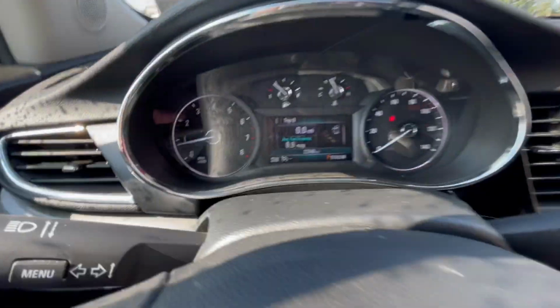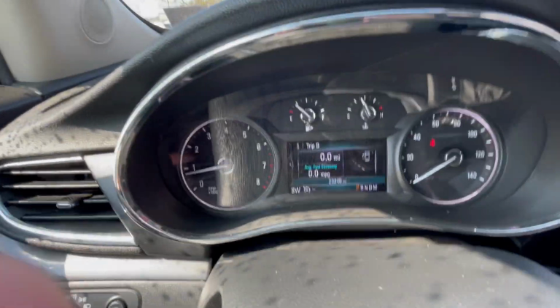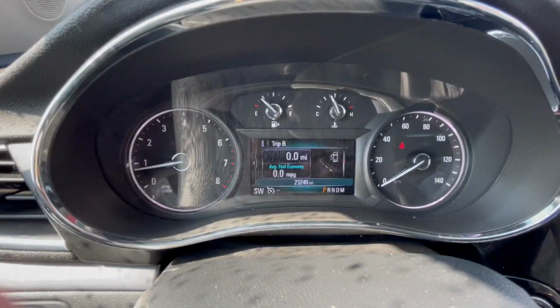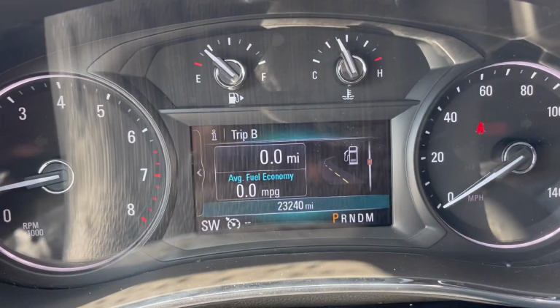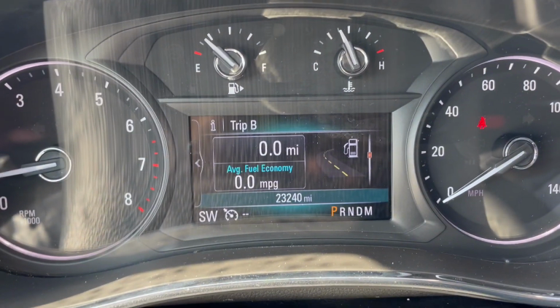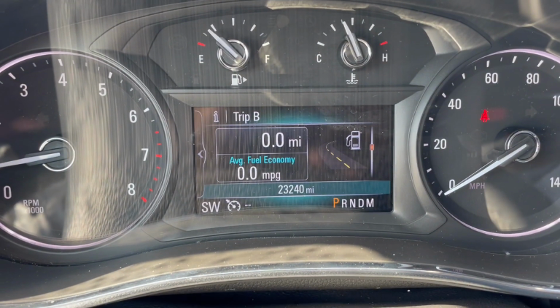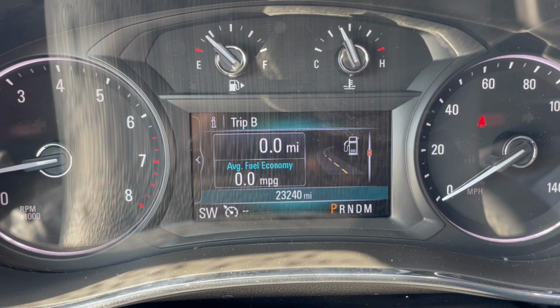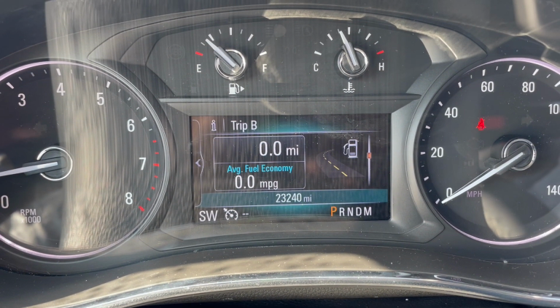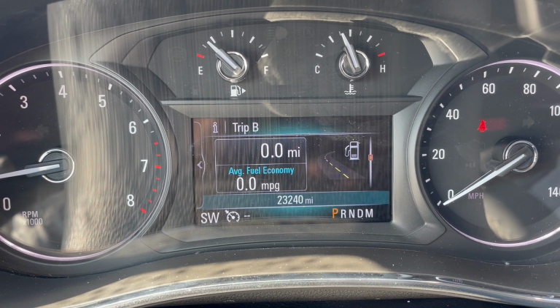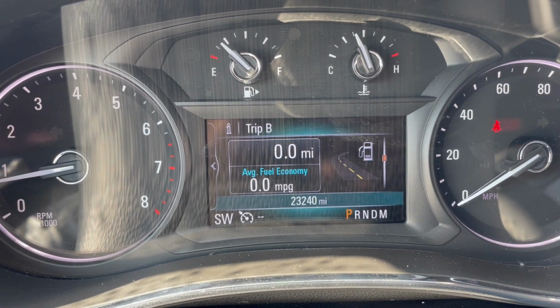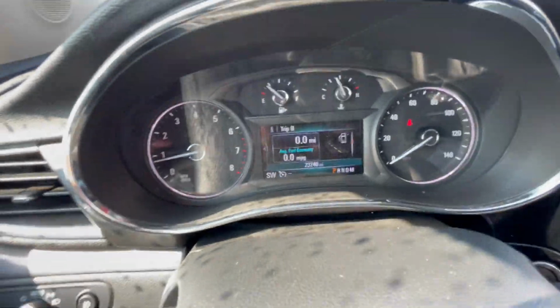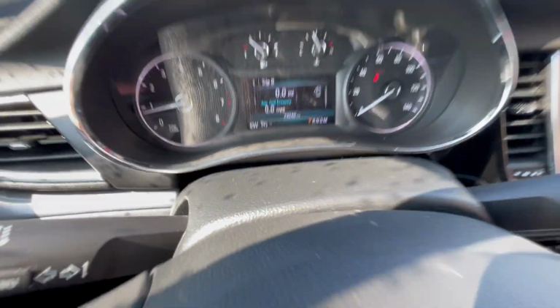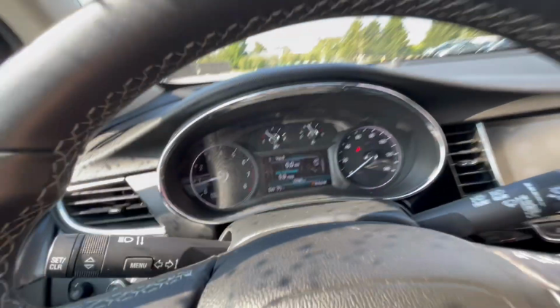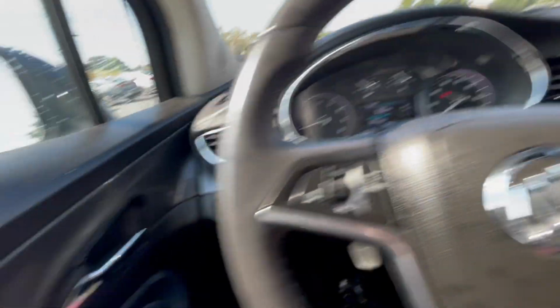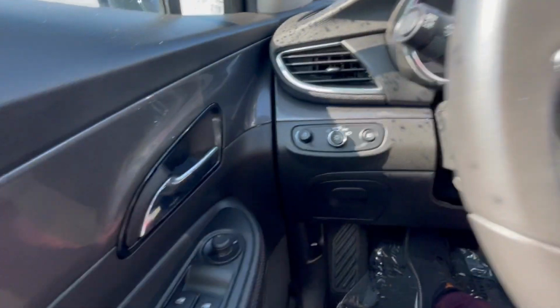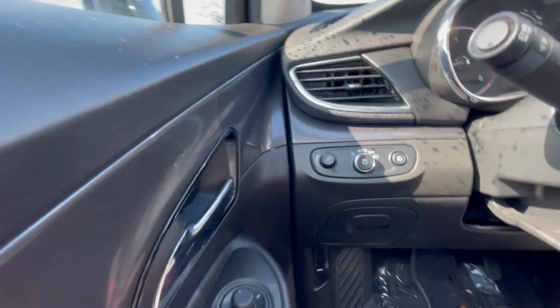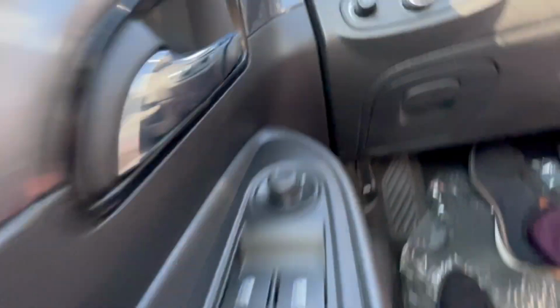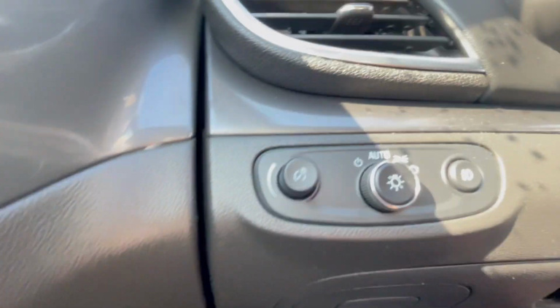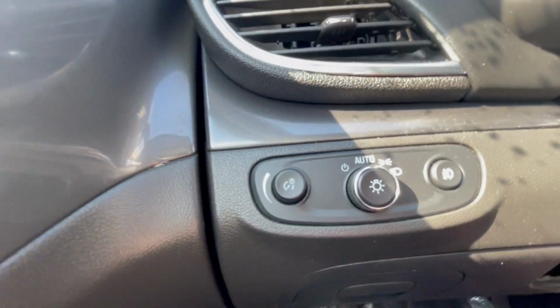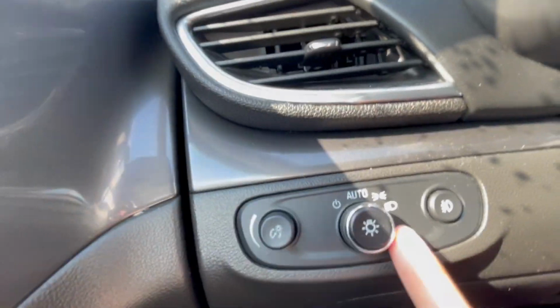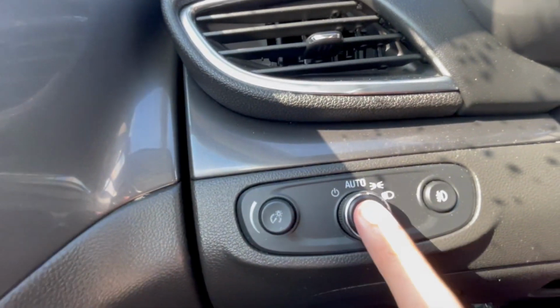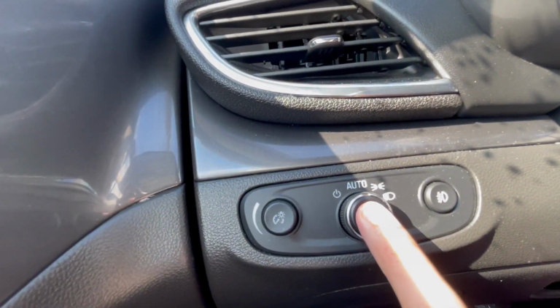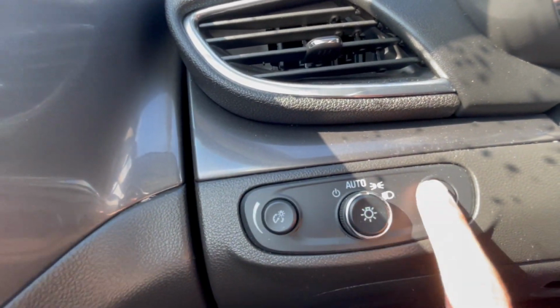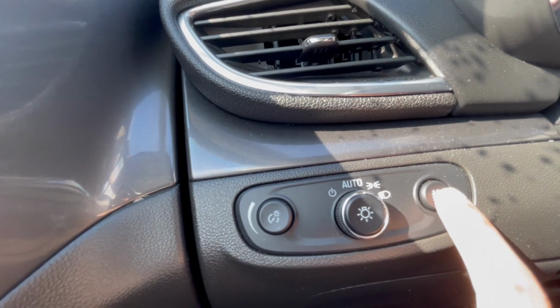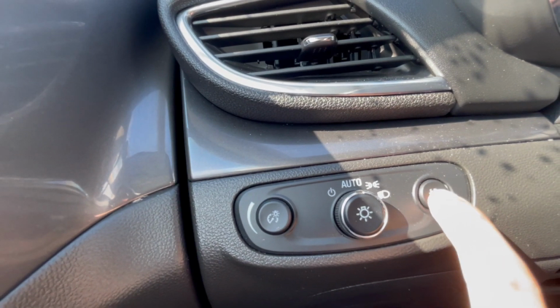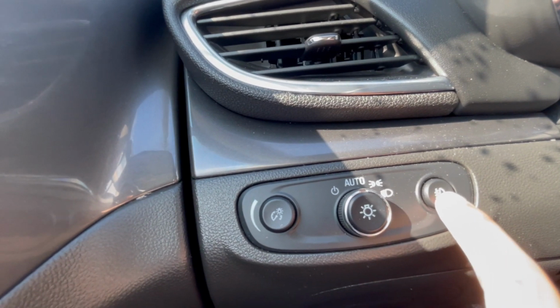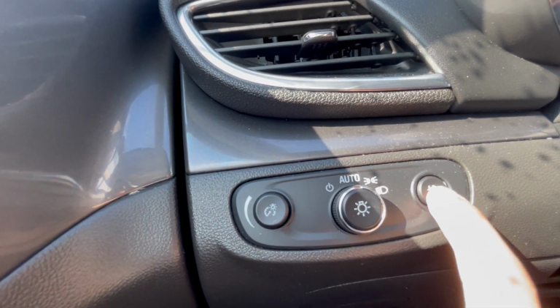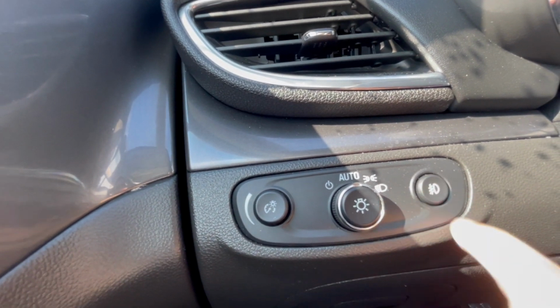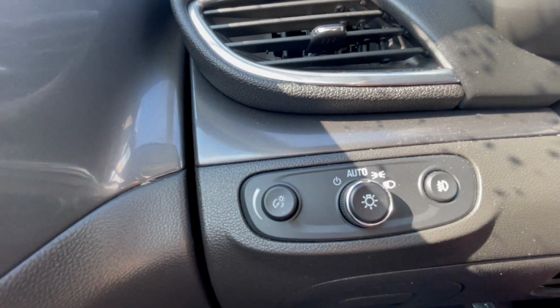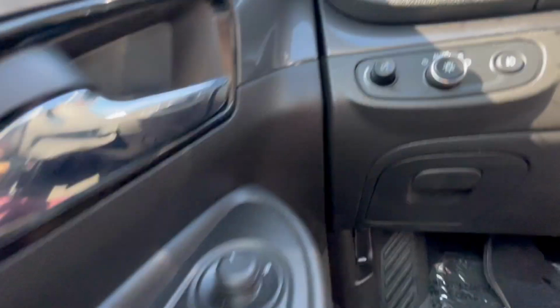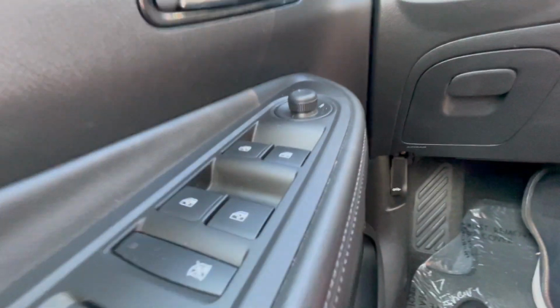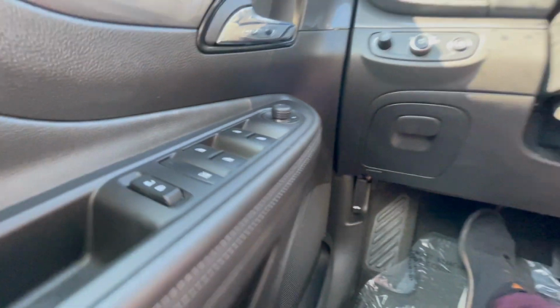This vehicle only has 23,000 miles on it, which is extremely low for a 2017. You do have automatic headlights and also fog lights over here too, which is a very nice feature.